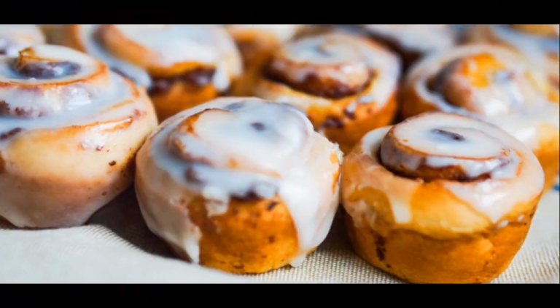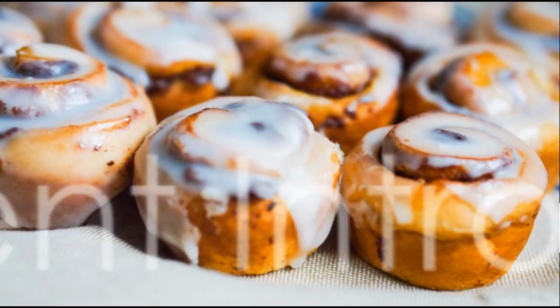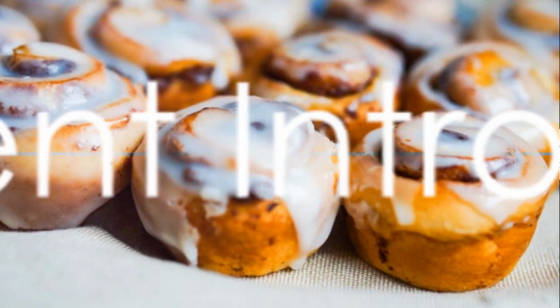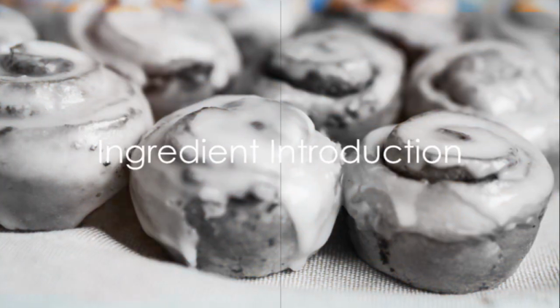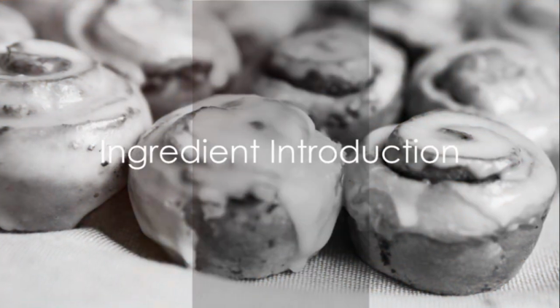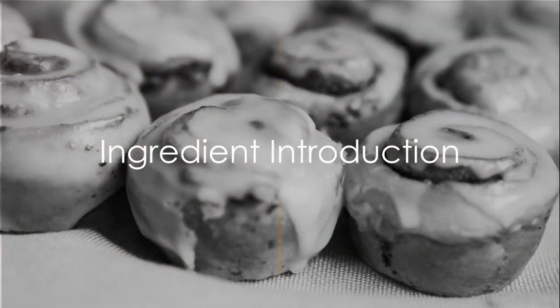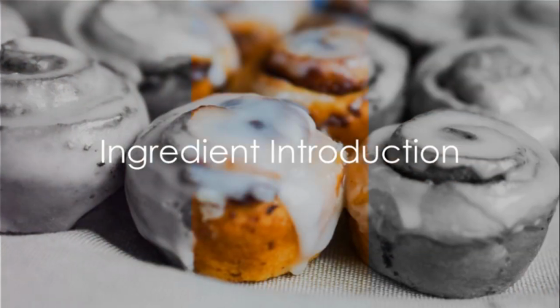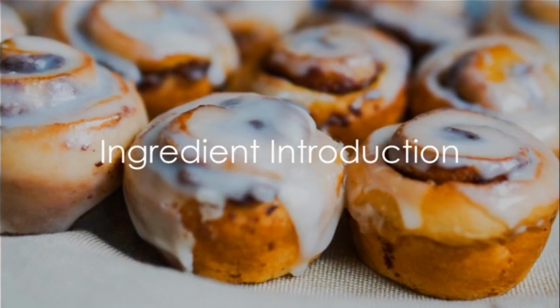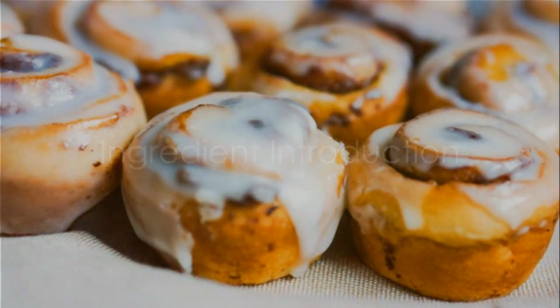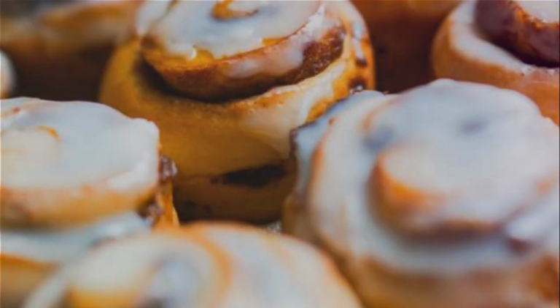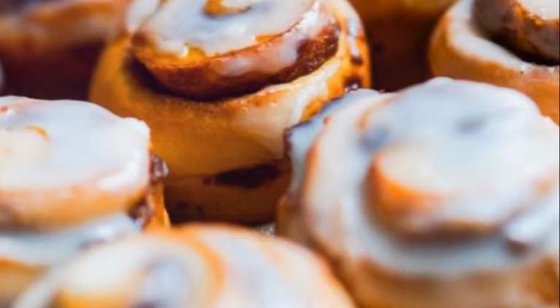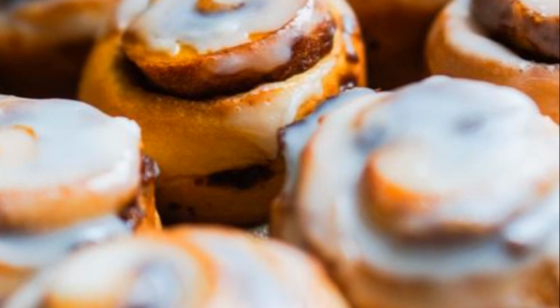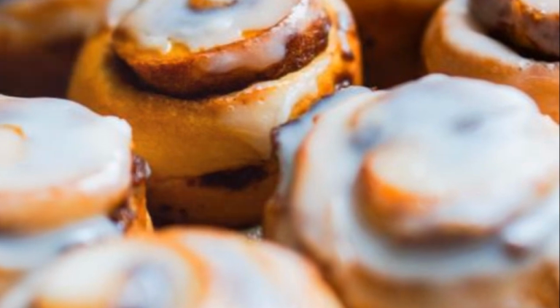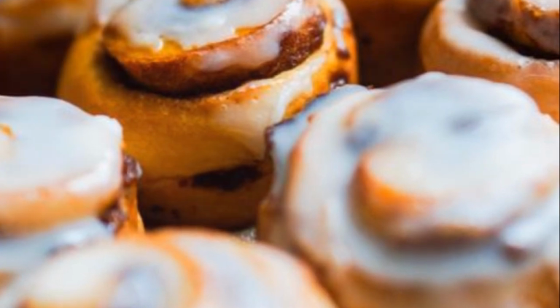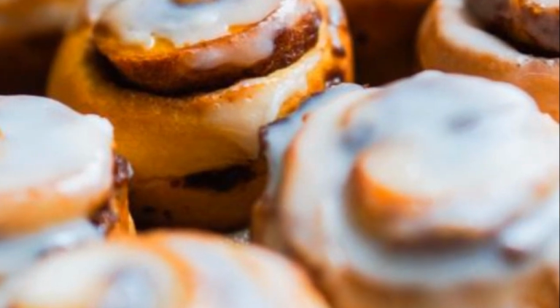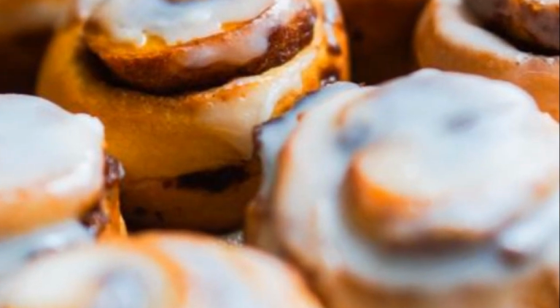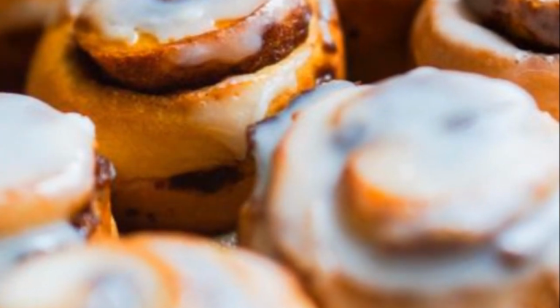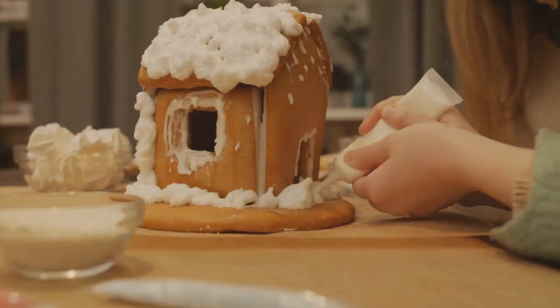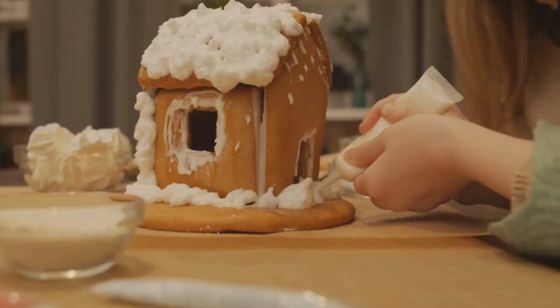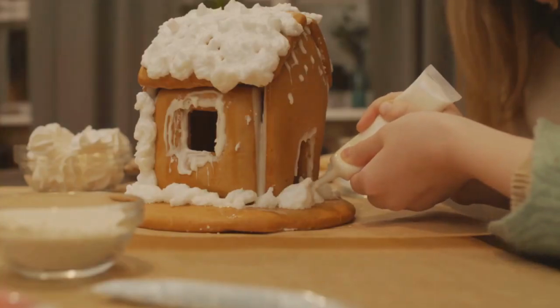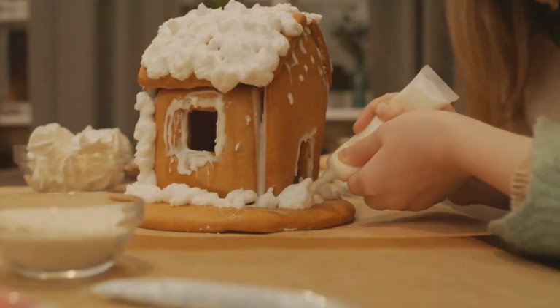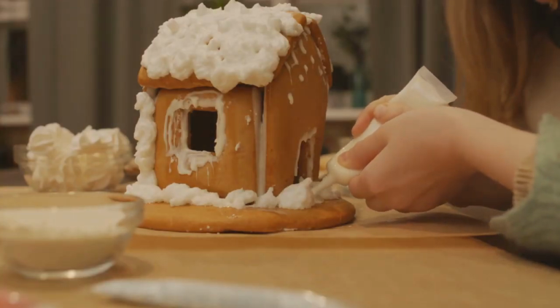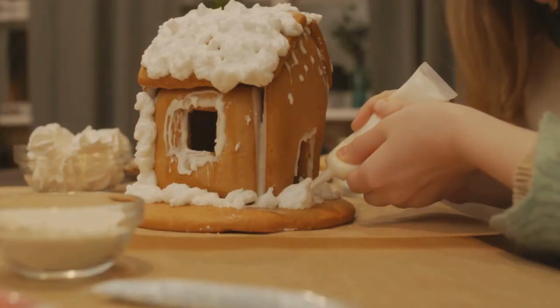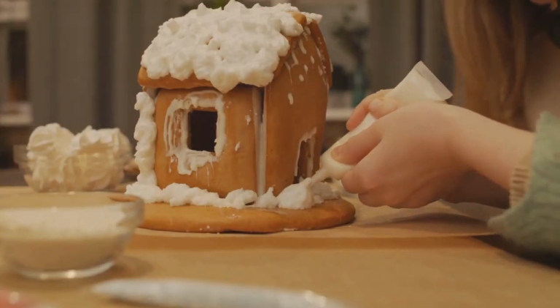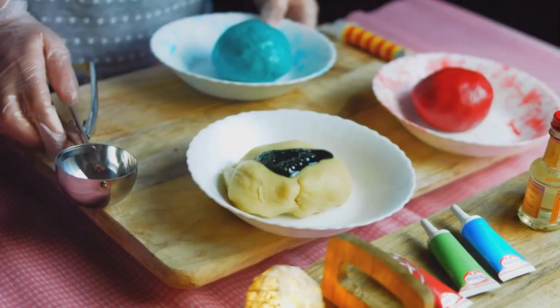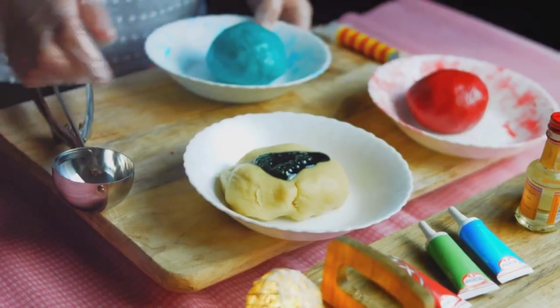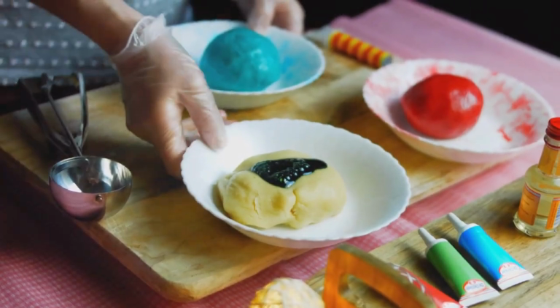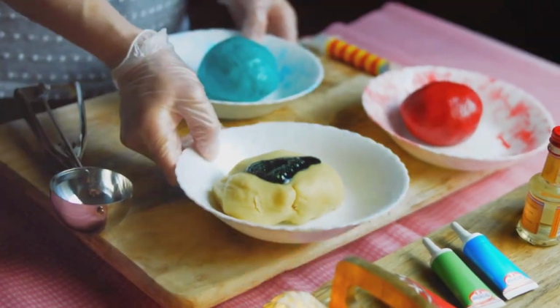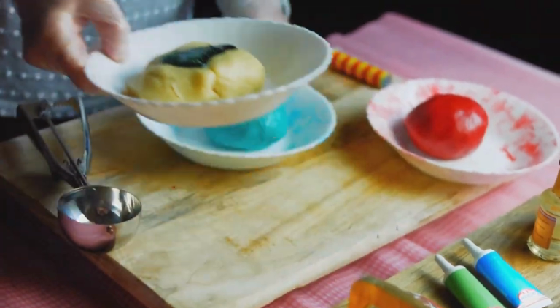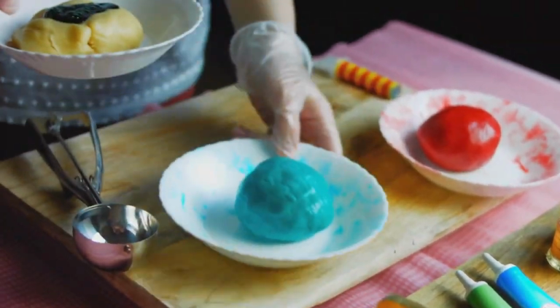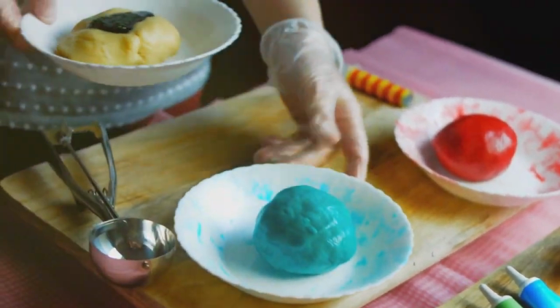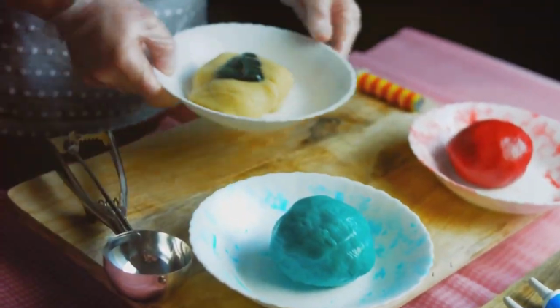To make this festive treat, gather the following ingredients: pre-made cinnamon rolls, a pot of icing to drizzle on top, green food coloring to create that festive feel, and don't forget the festive sprinkles for decoration.